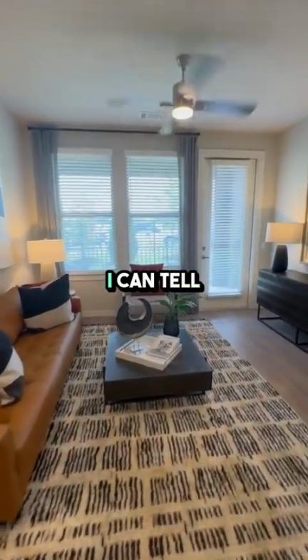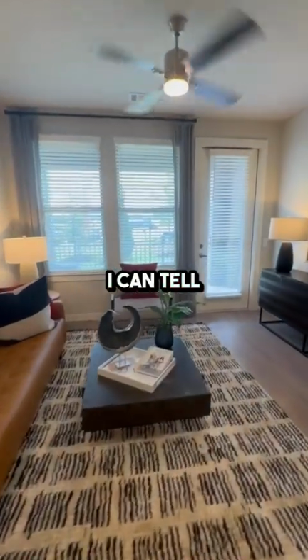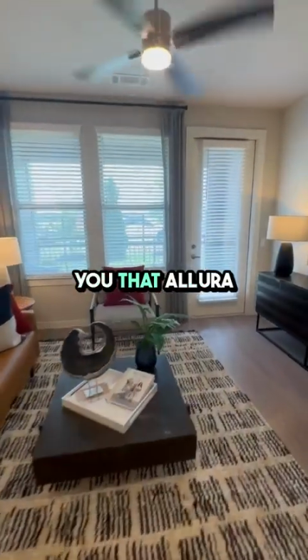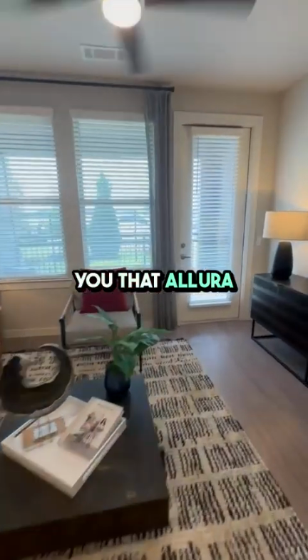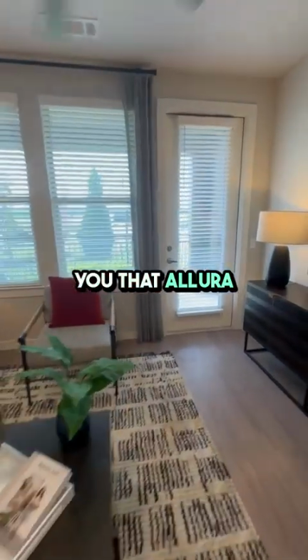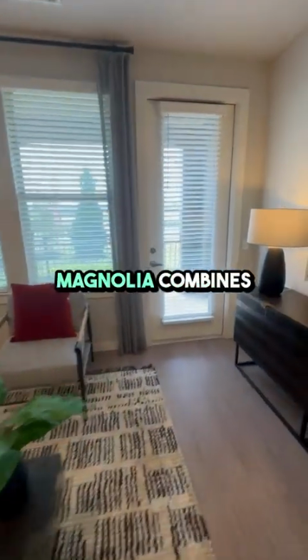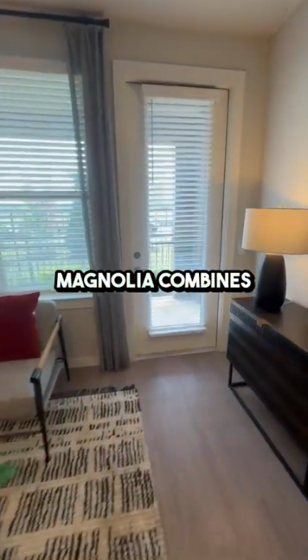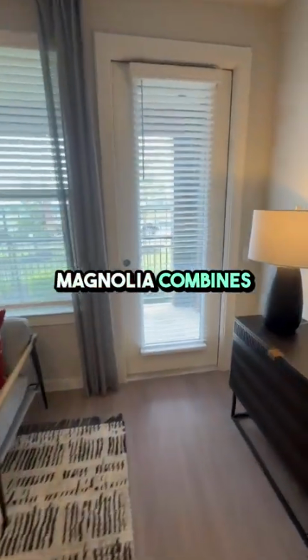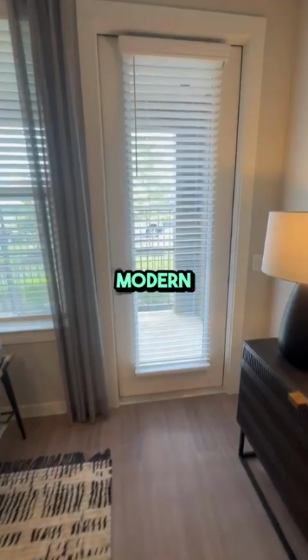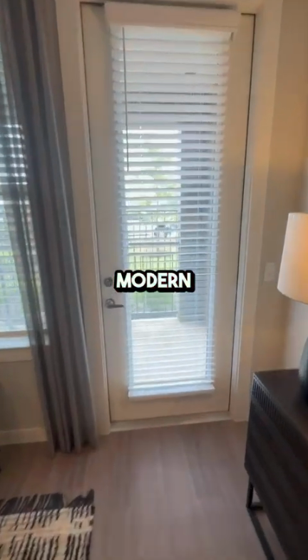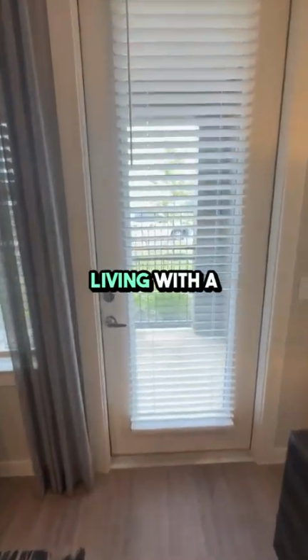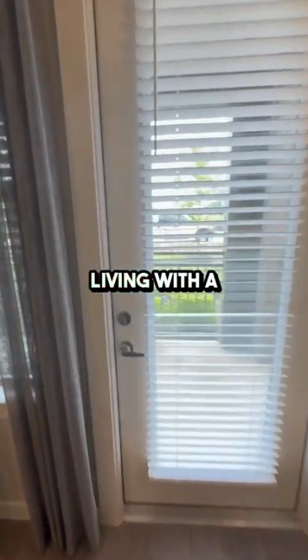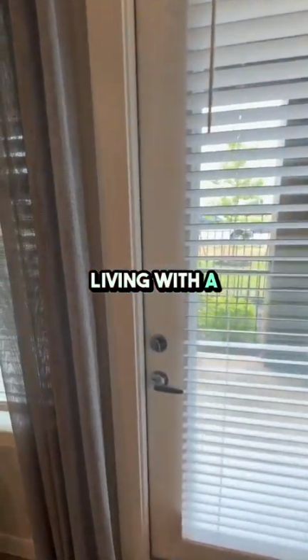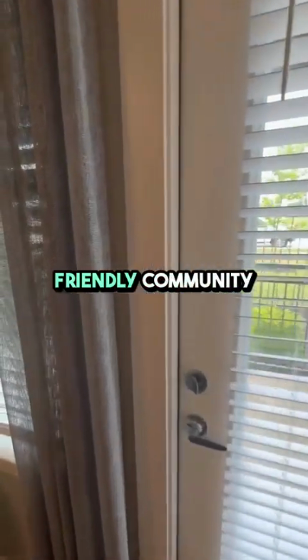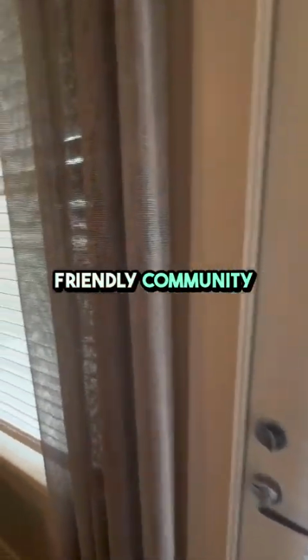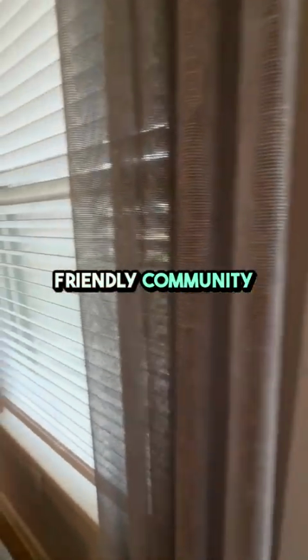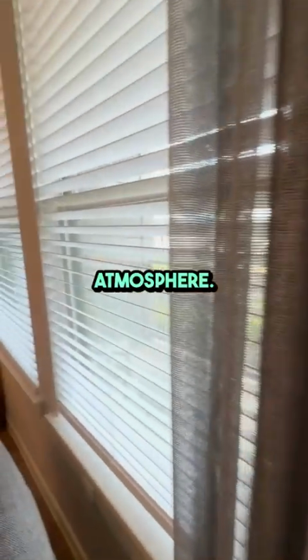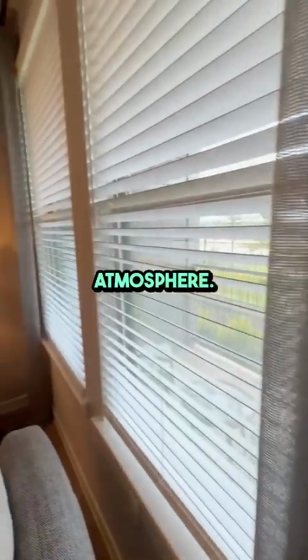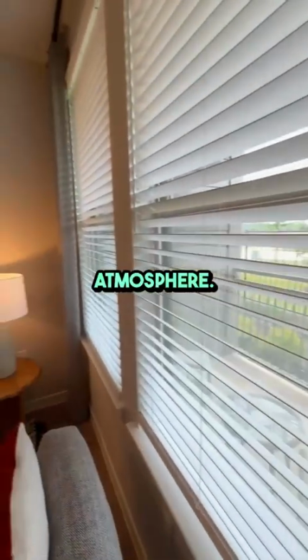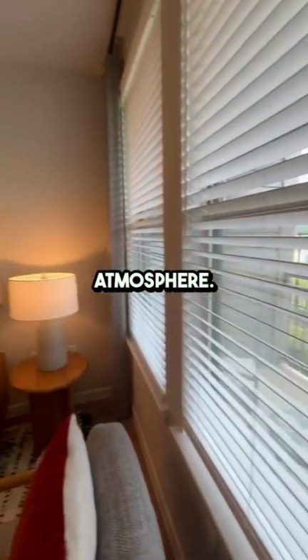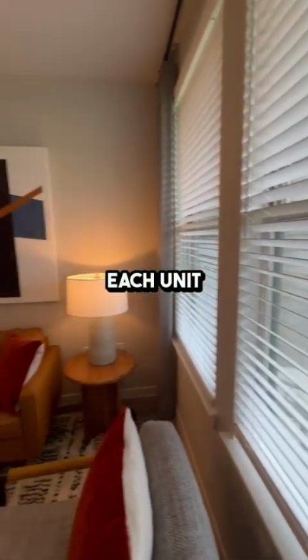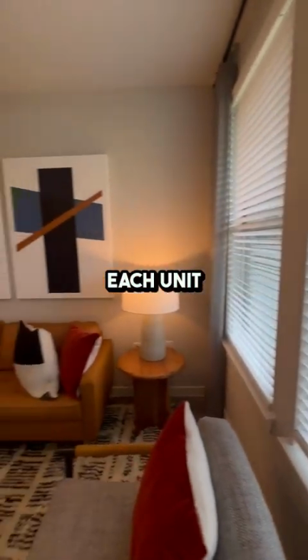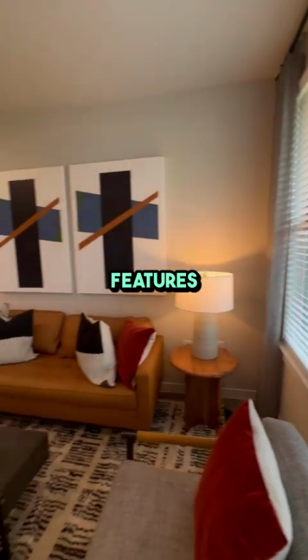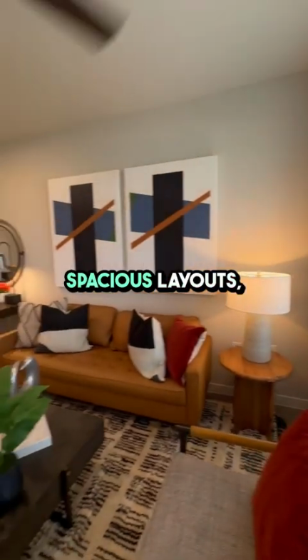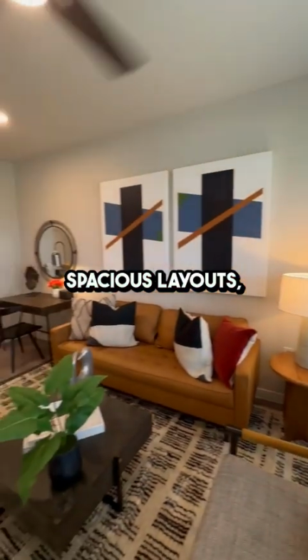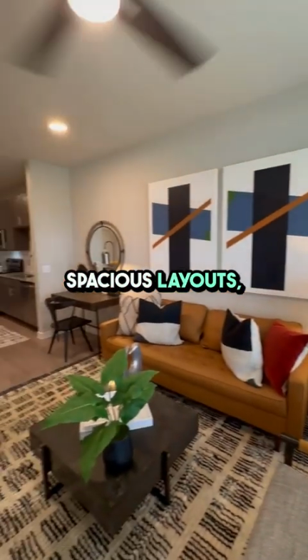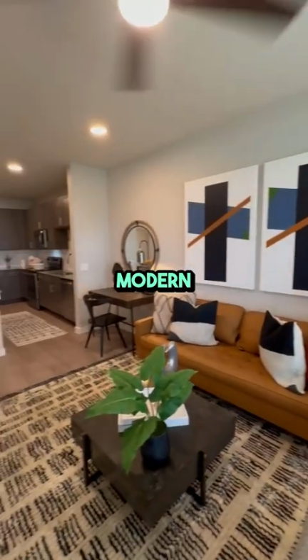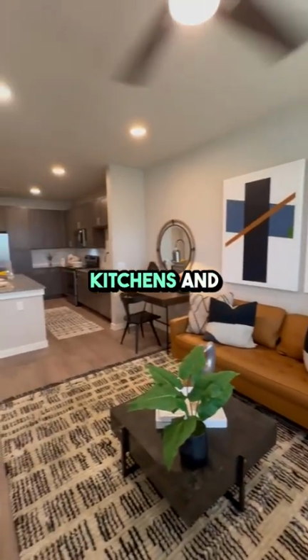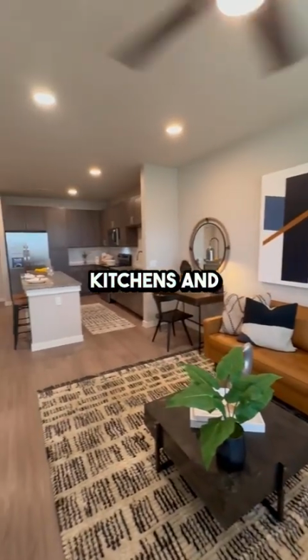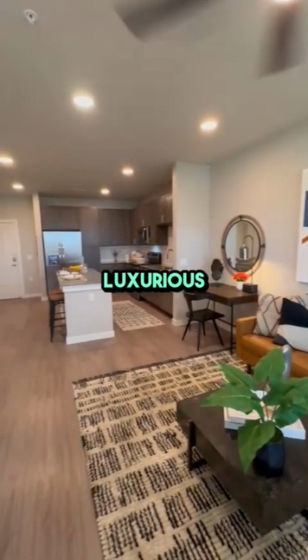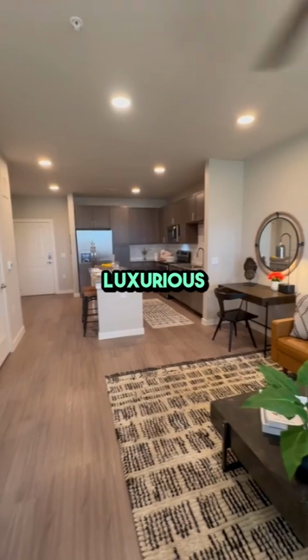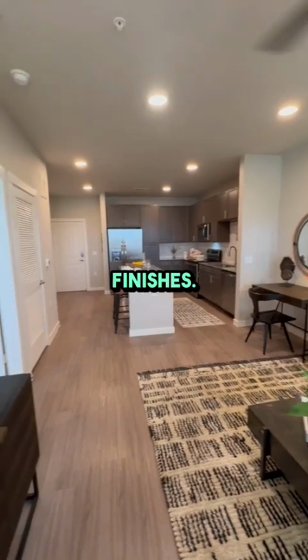Allura Magnolia combines modern living with a friendly community atmosphere. Each unit features spacious layouts, modern kitchens, and luxurious finishes.